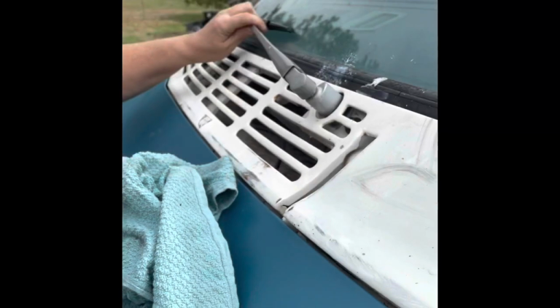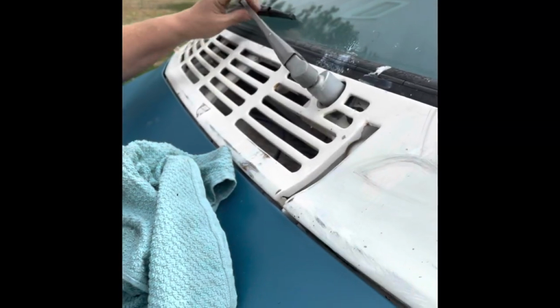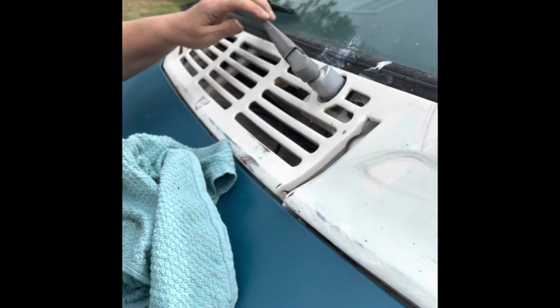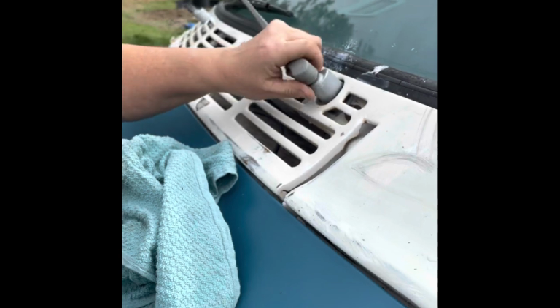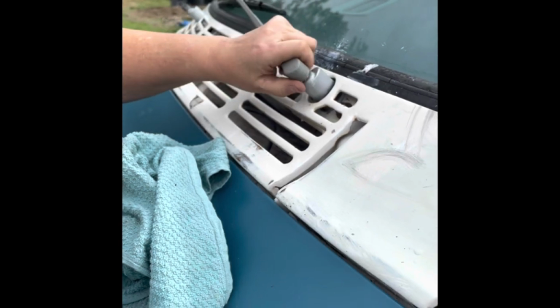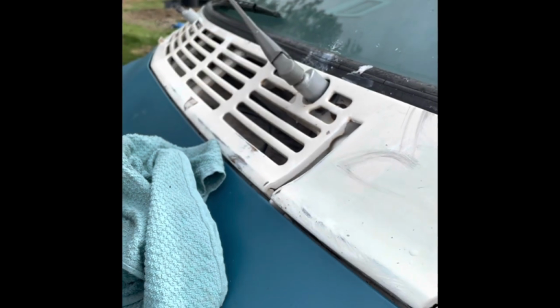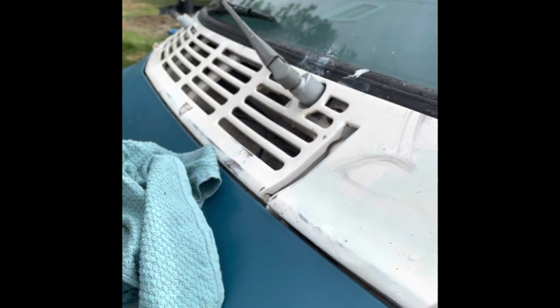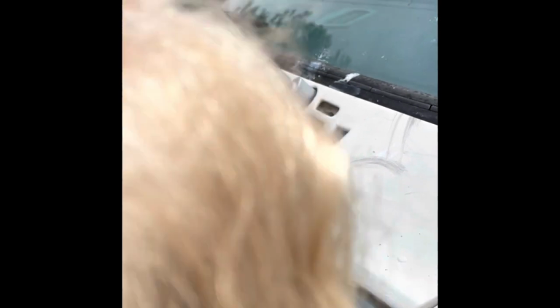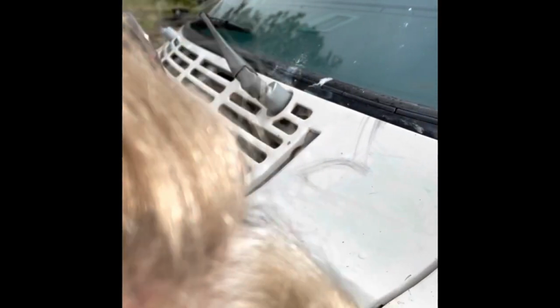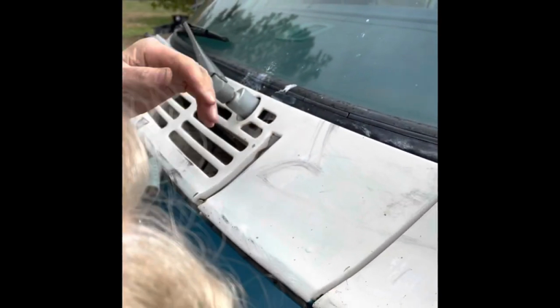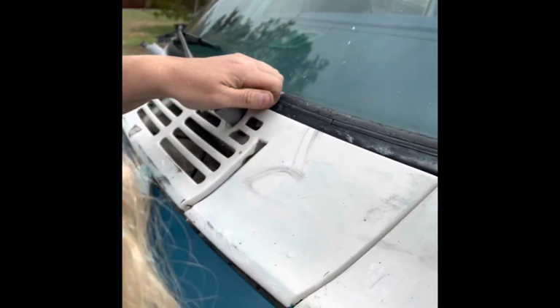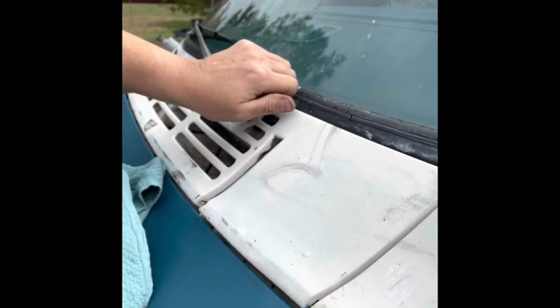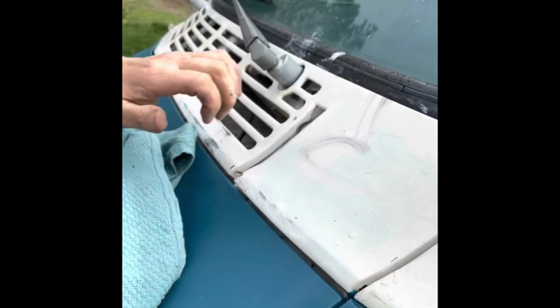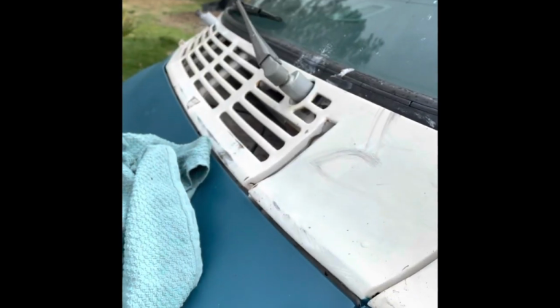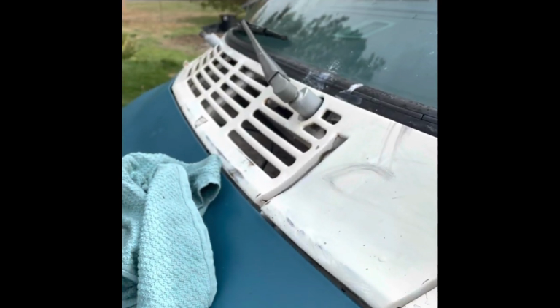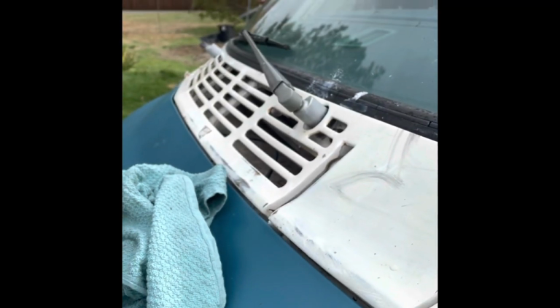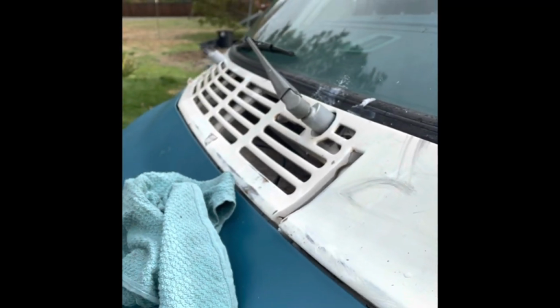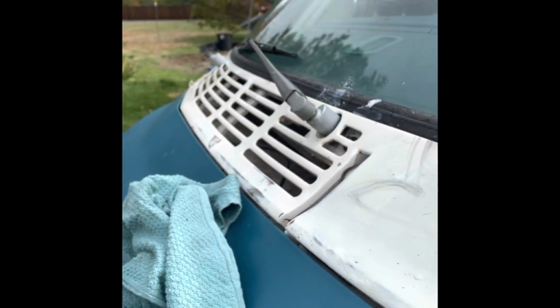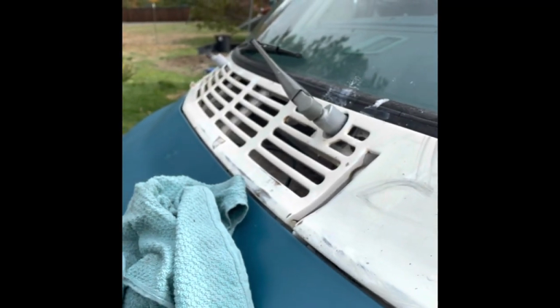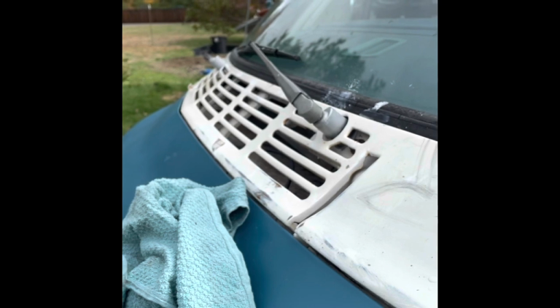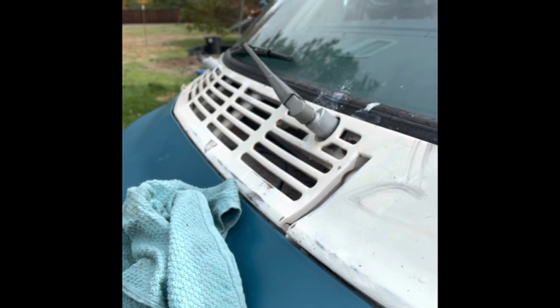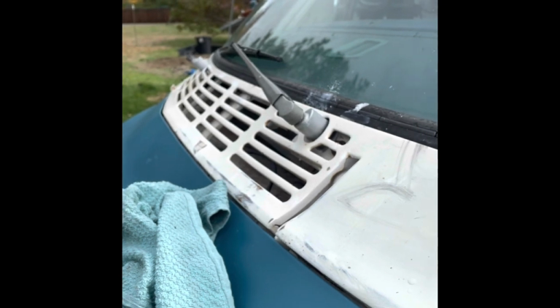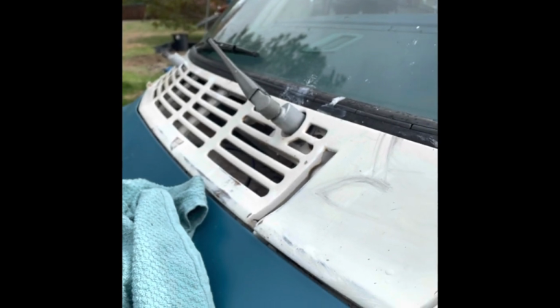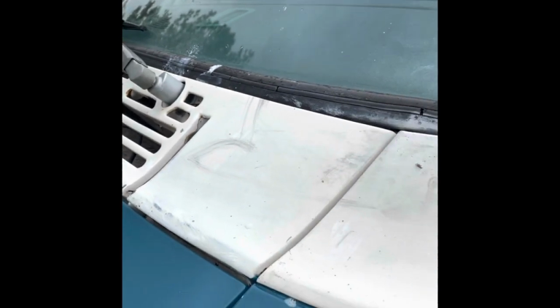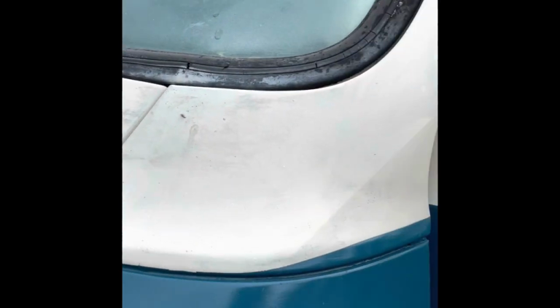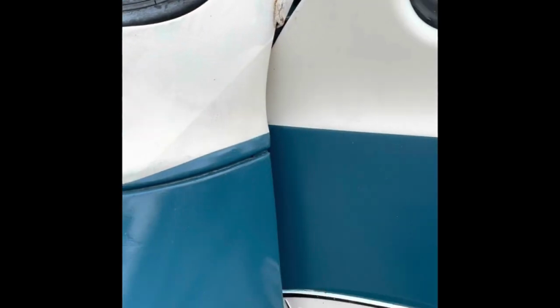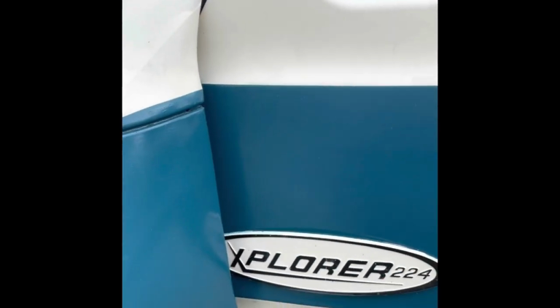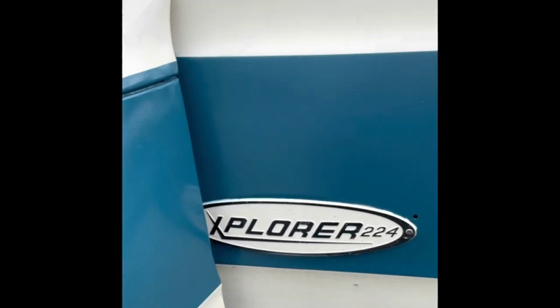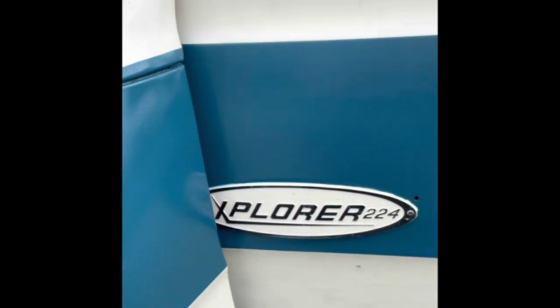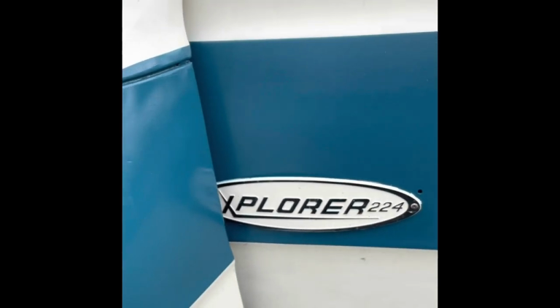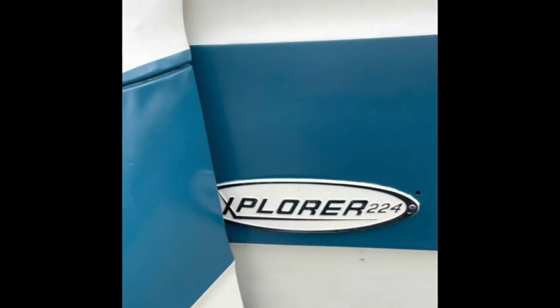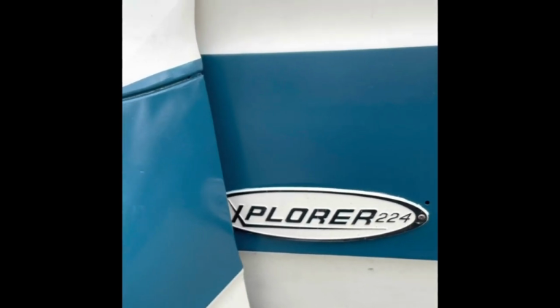Rubber mallet to pound that puppy on there. Rubber mallet added to the list of the other 50 million tools I need to own a vintage Dodge Explorer.